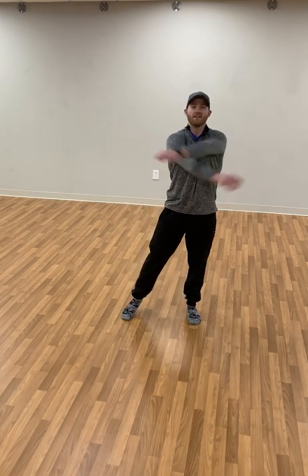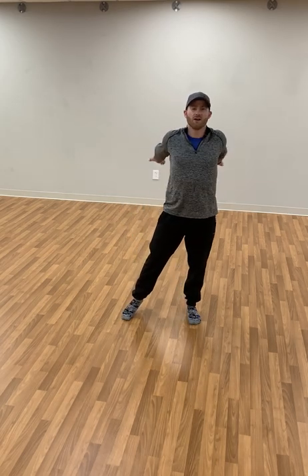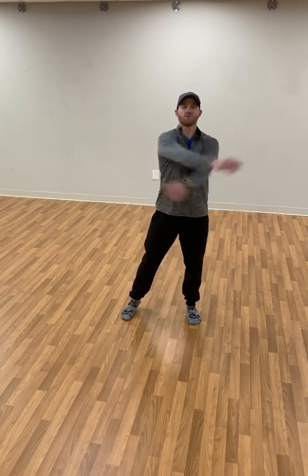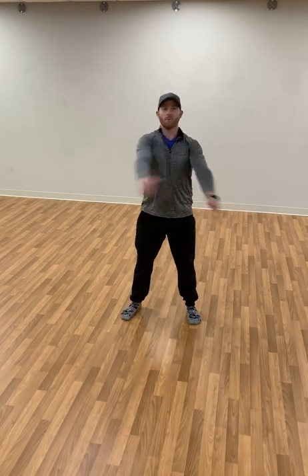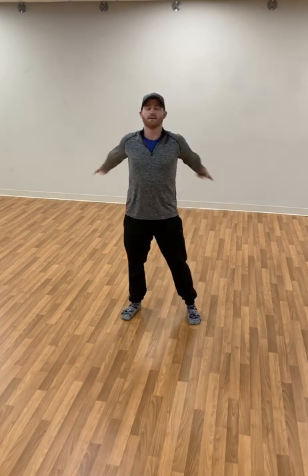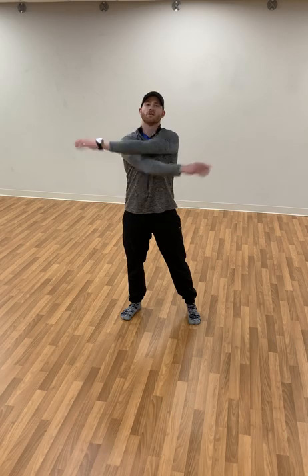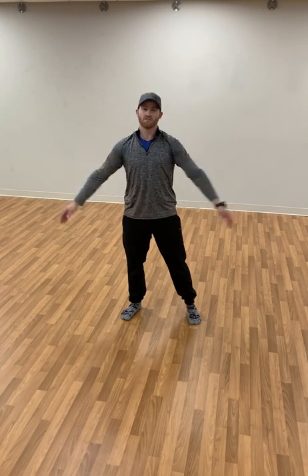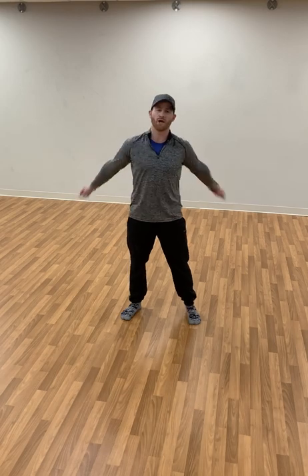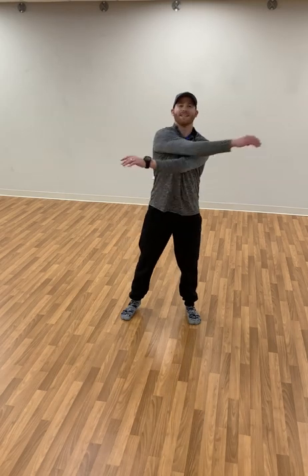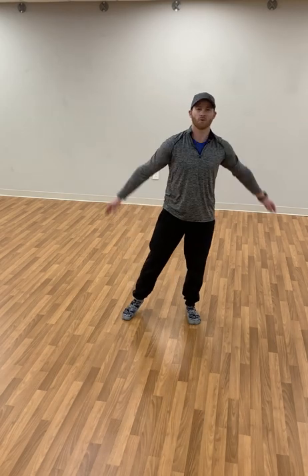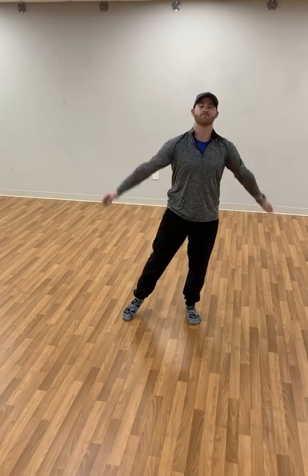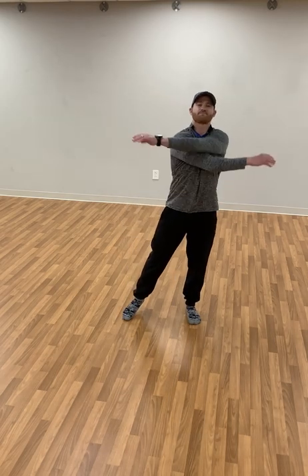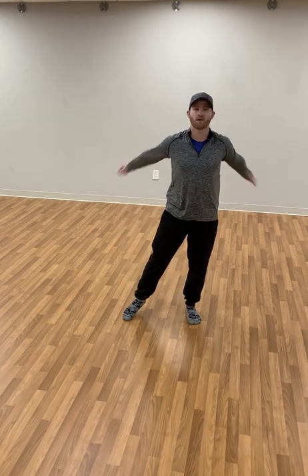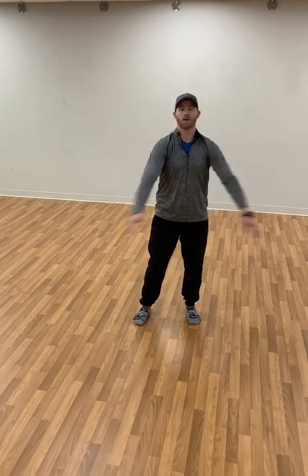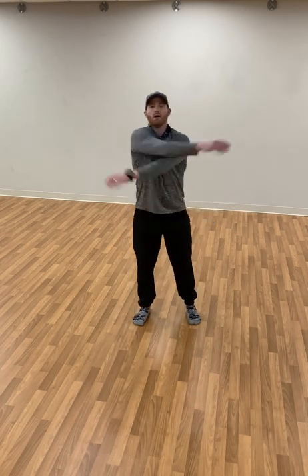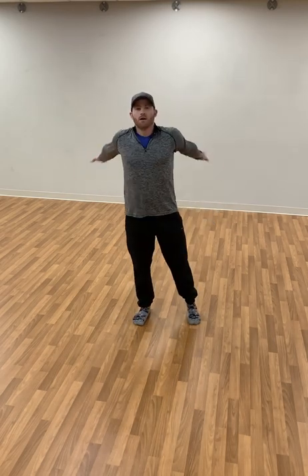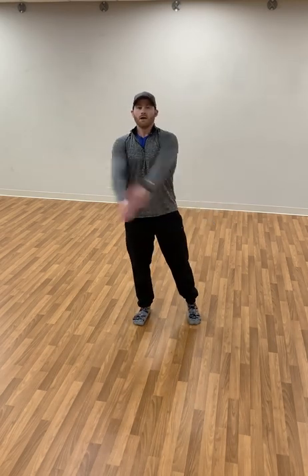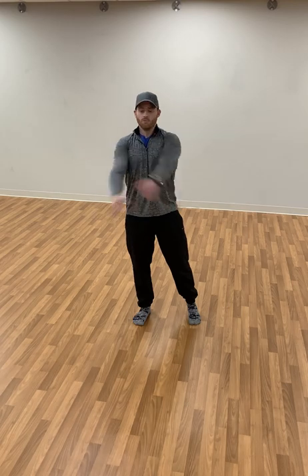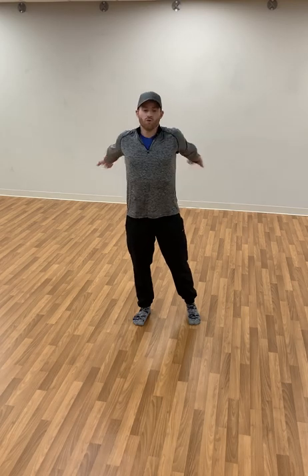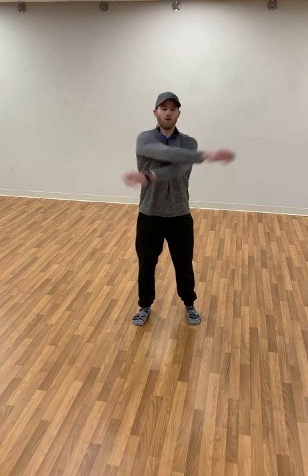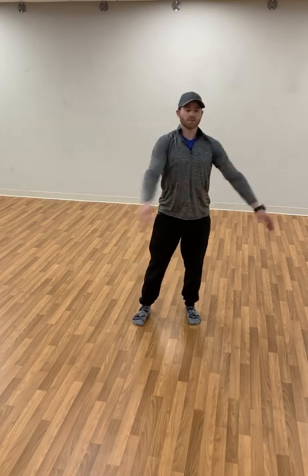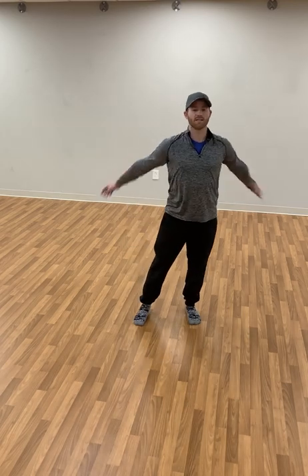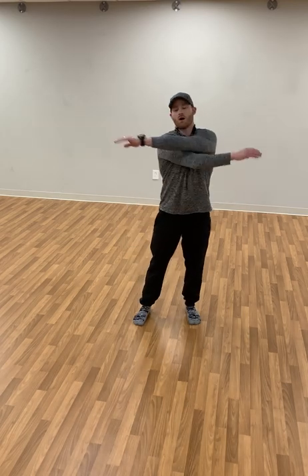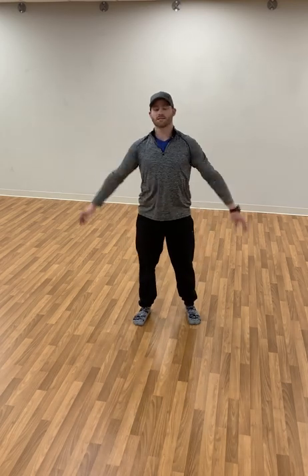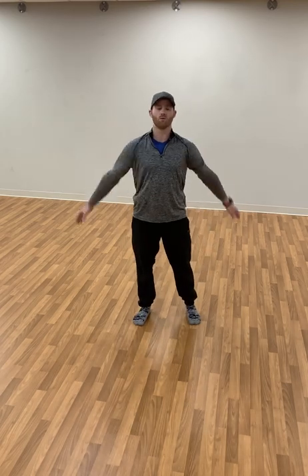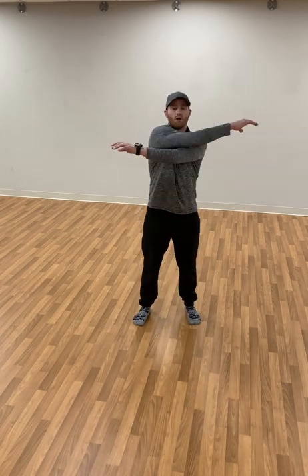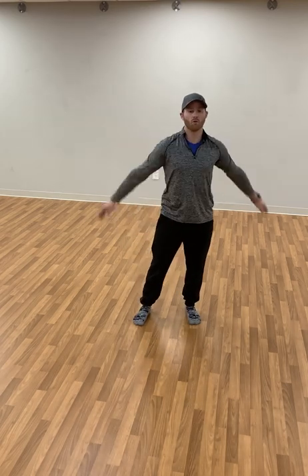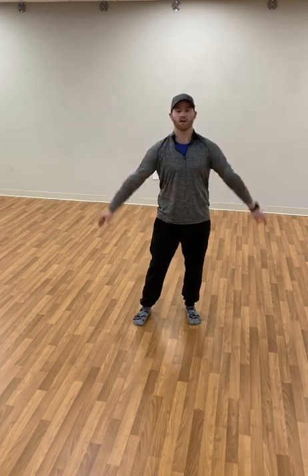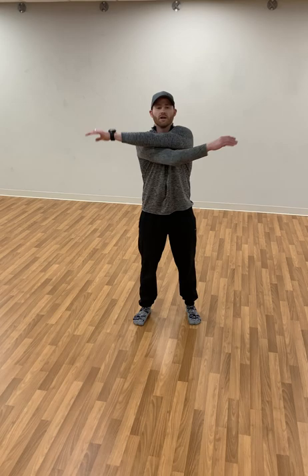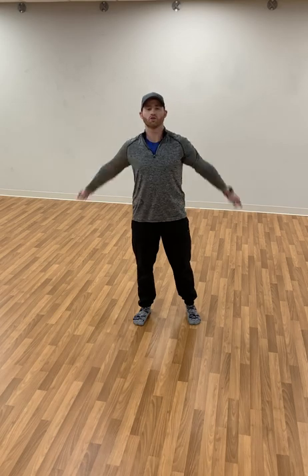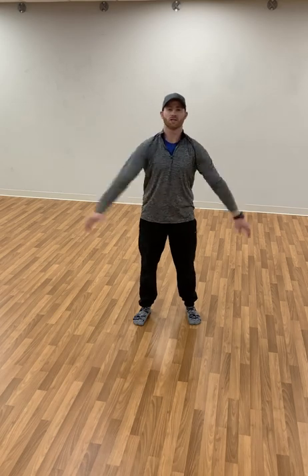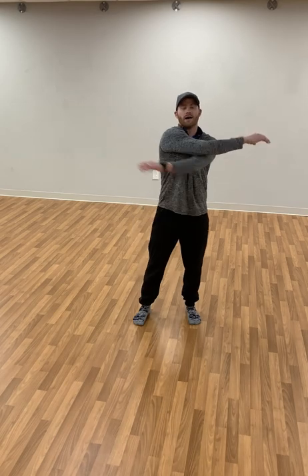Start off with just your upper body, shifting your weight left to right. Moving your arms, crisscross one arm over the other and alternate each time.